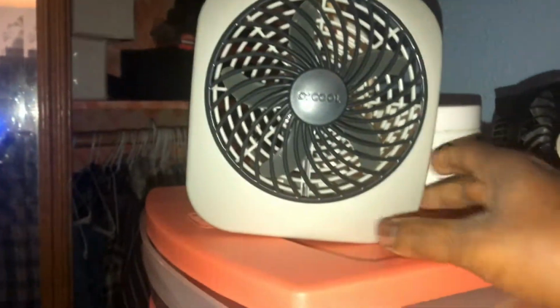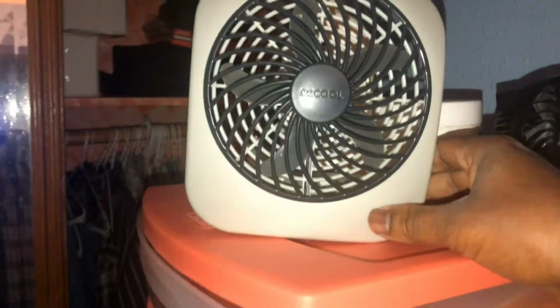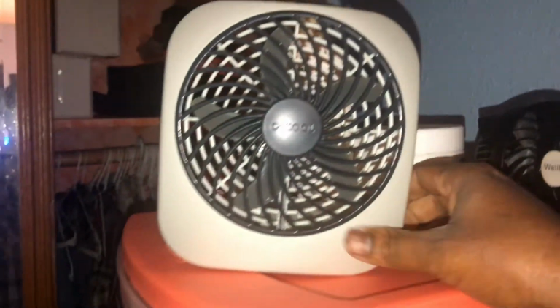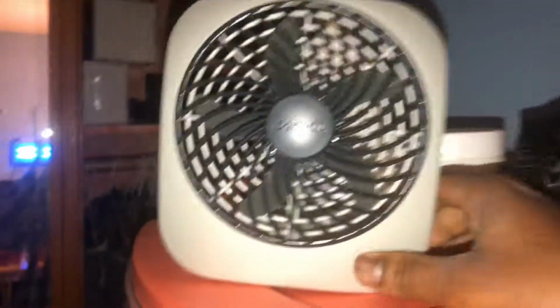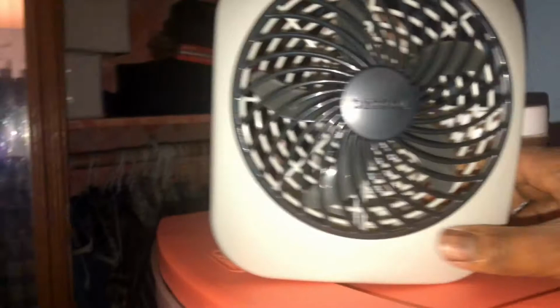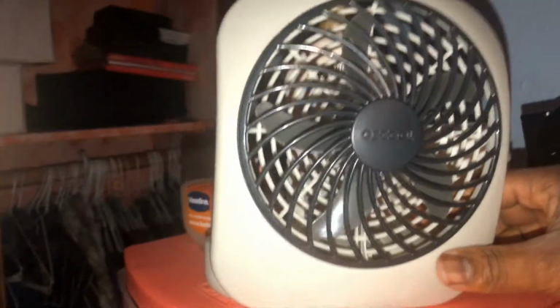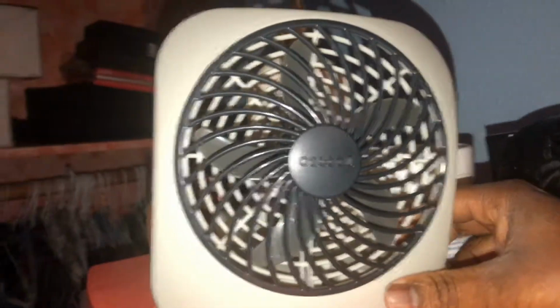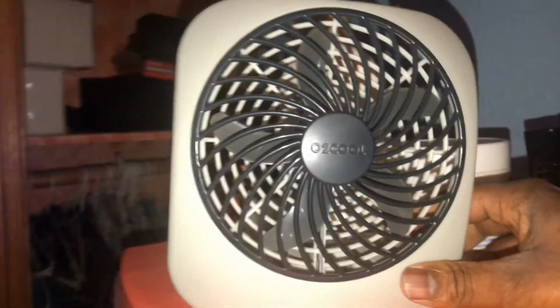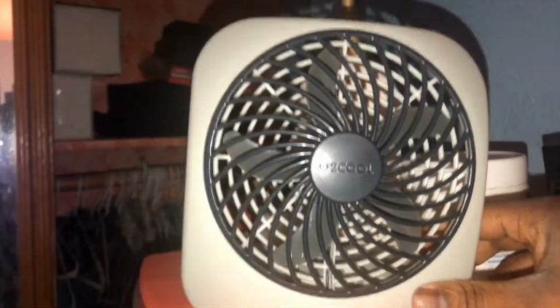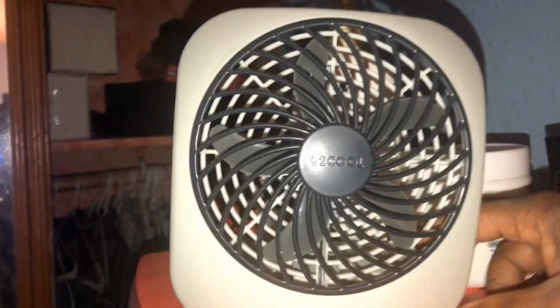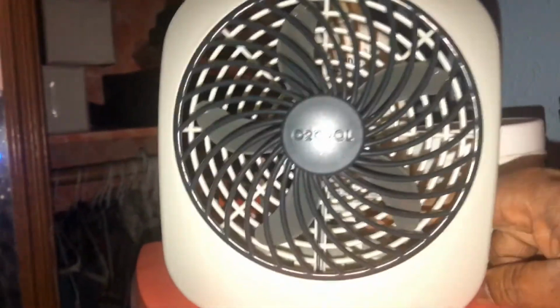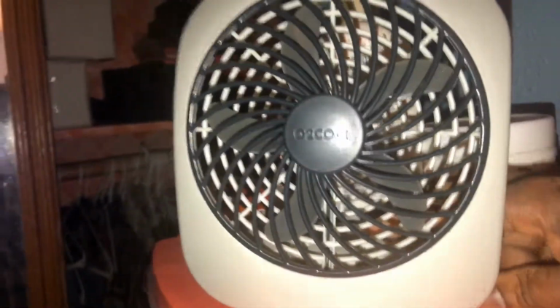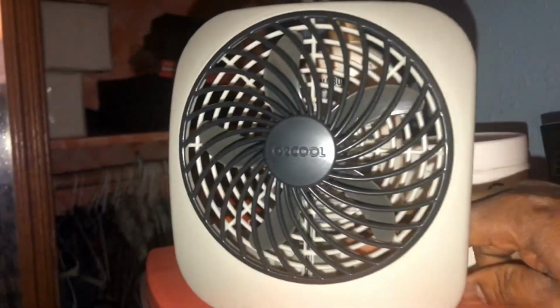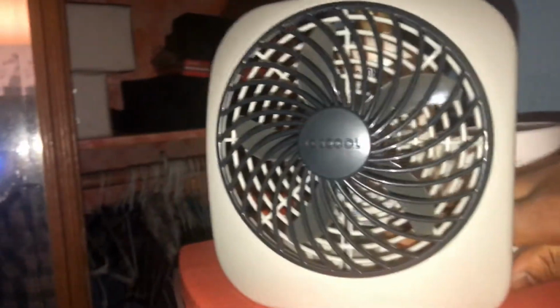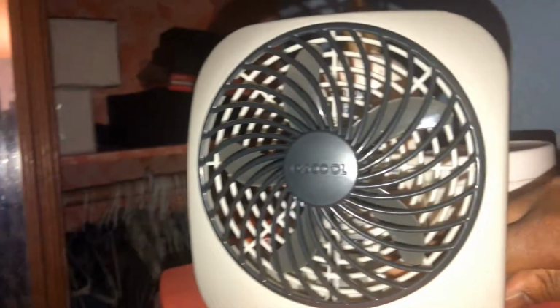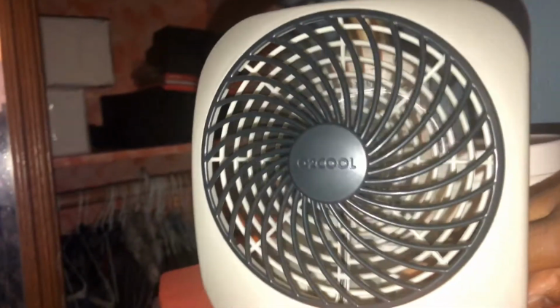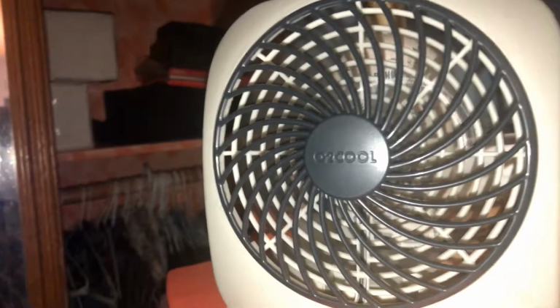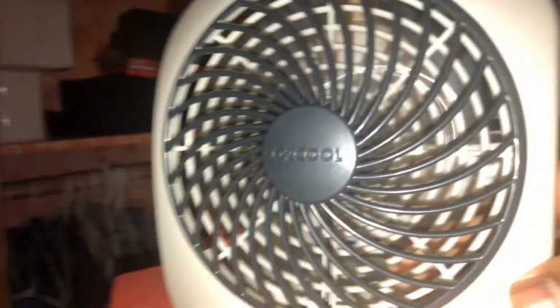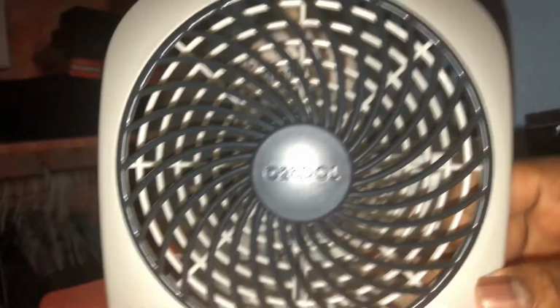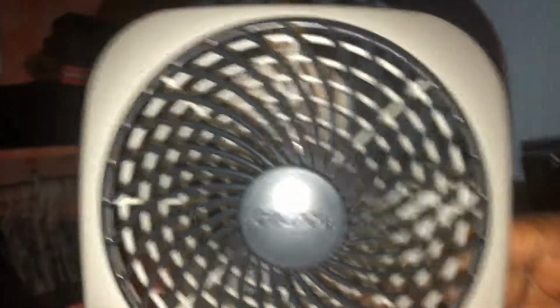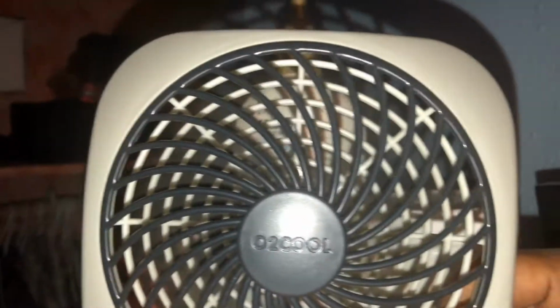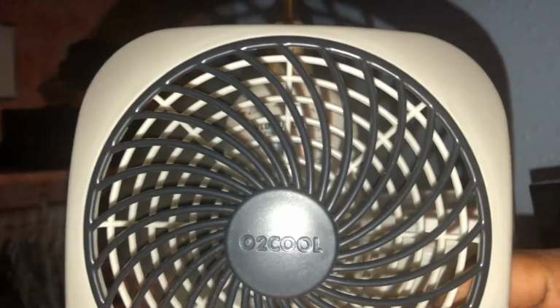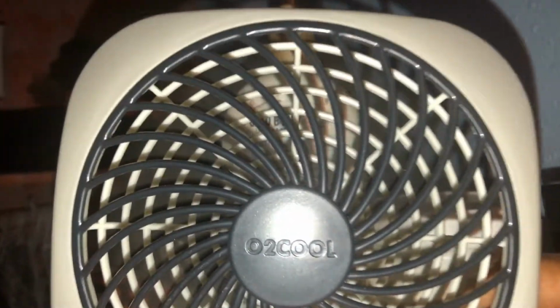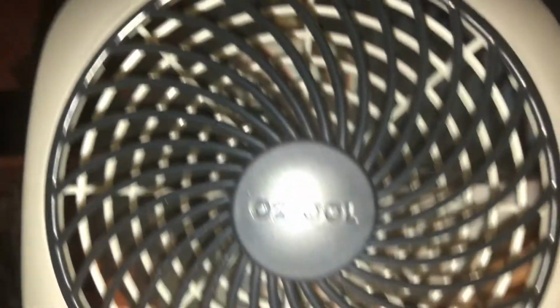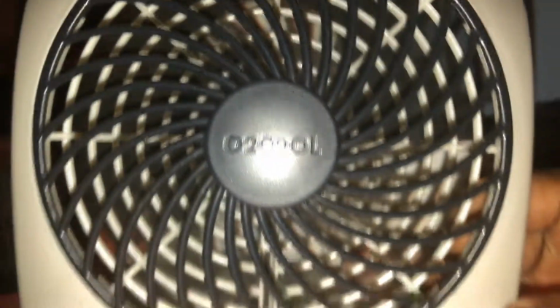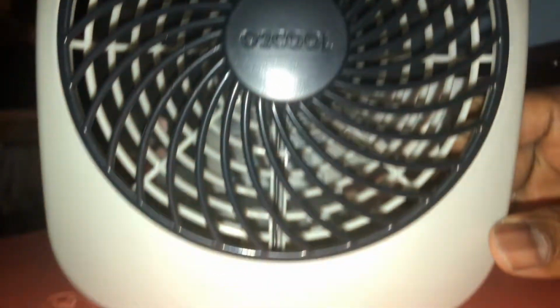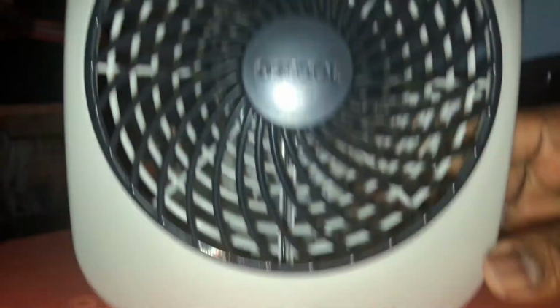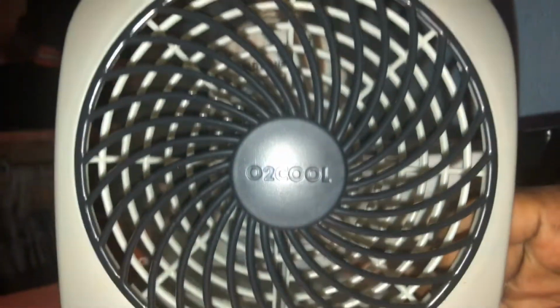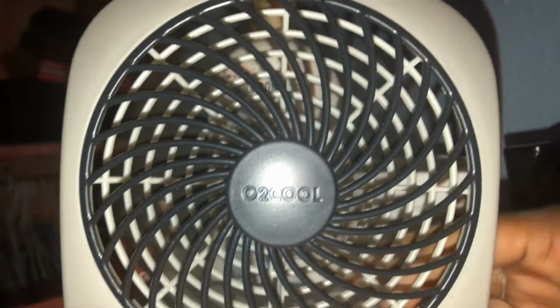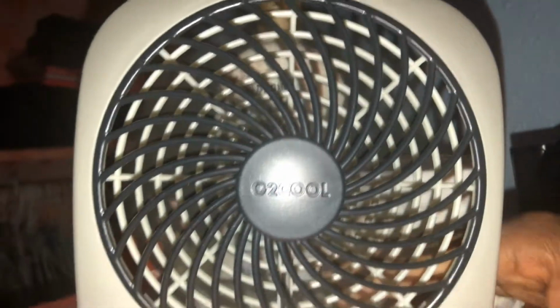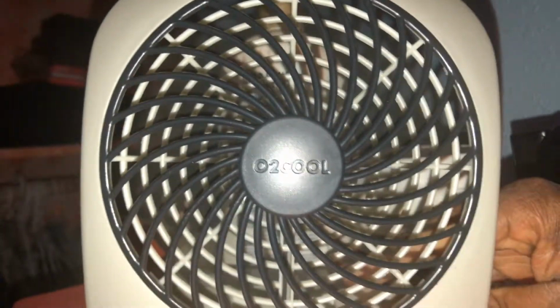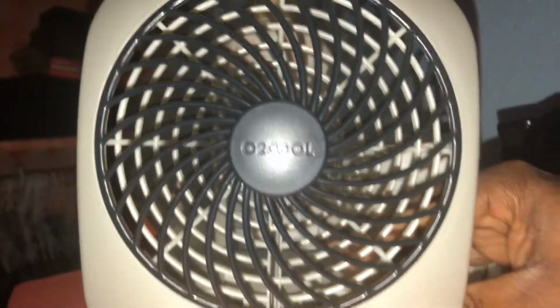The batteries are making the fan fluctuate but it still works until I get new batteries in it. I got this off Amazon. Keep in mind it's just fluctuating because the batteries are not strong enough. As you can see it does work.